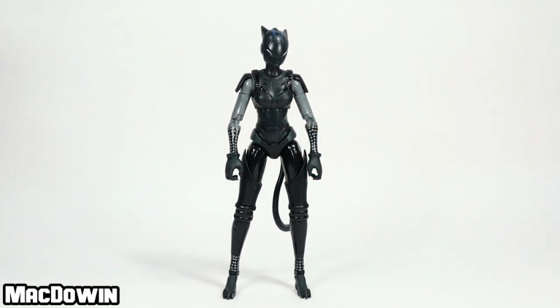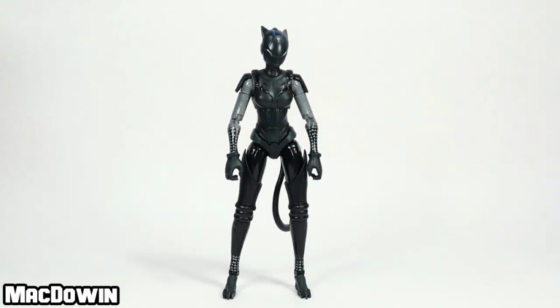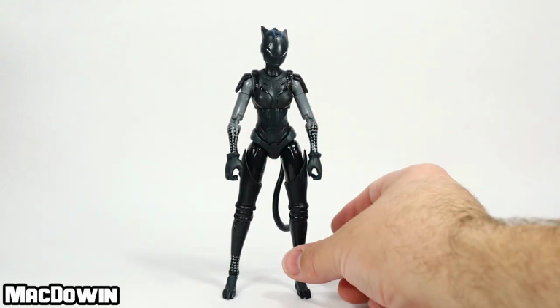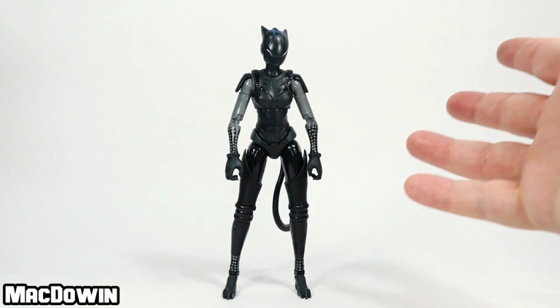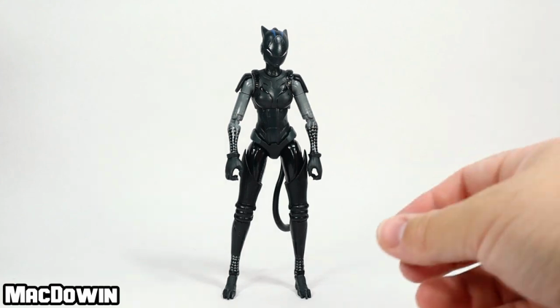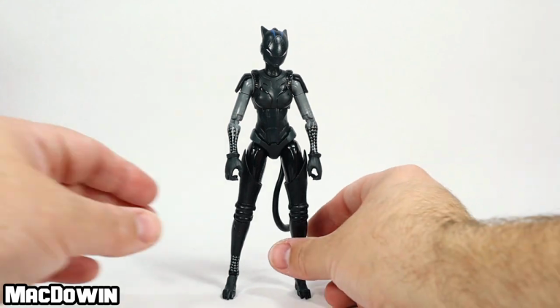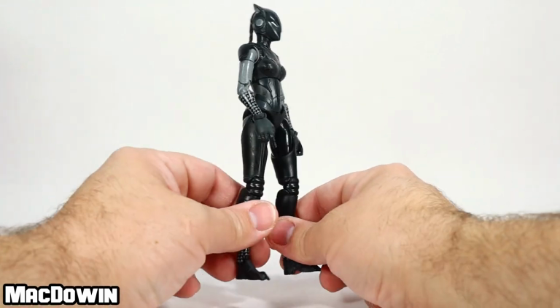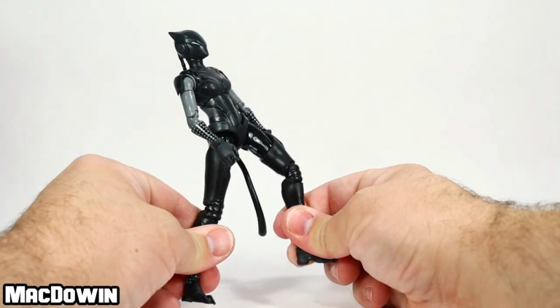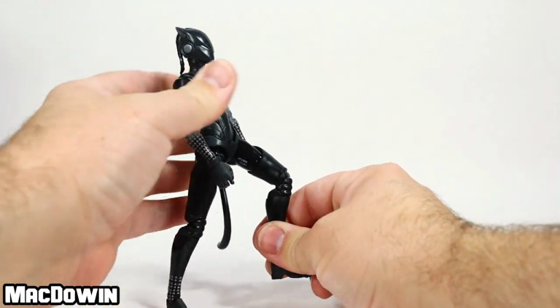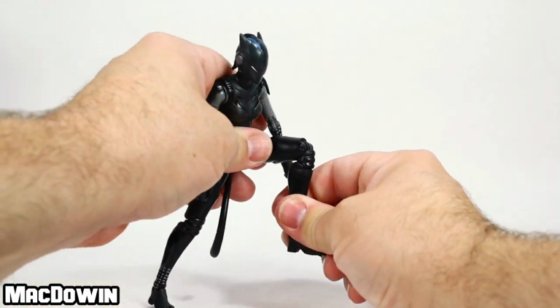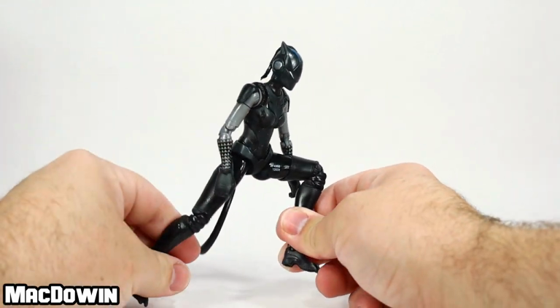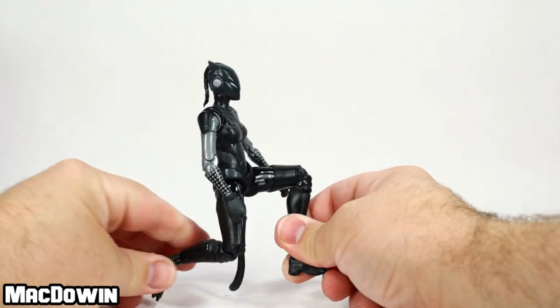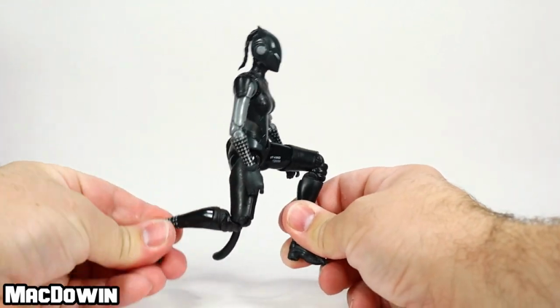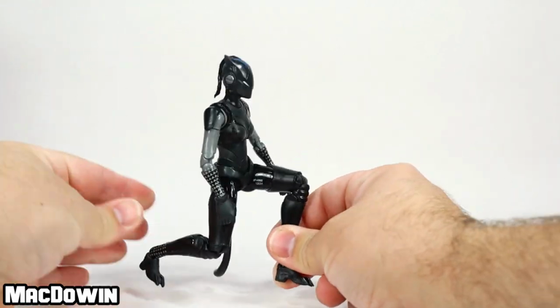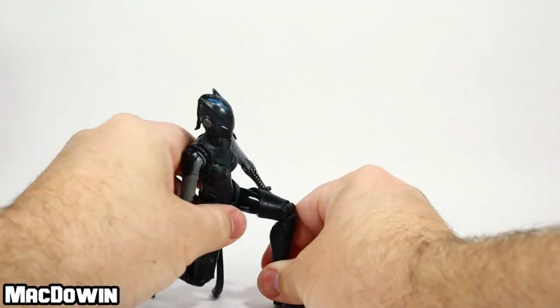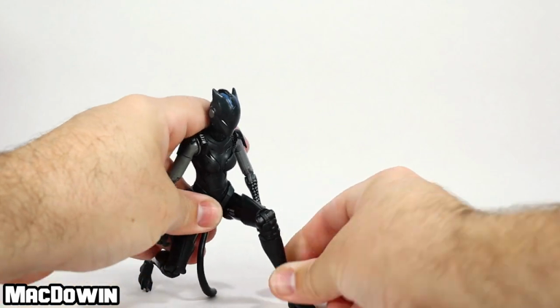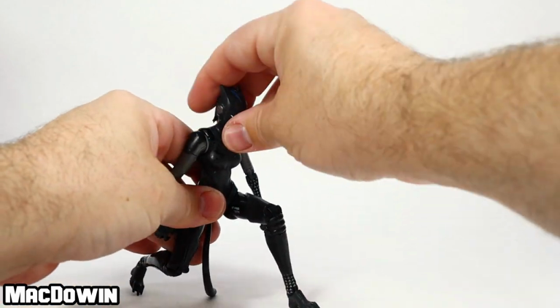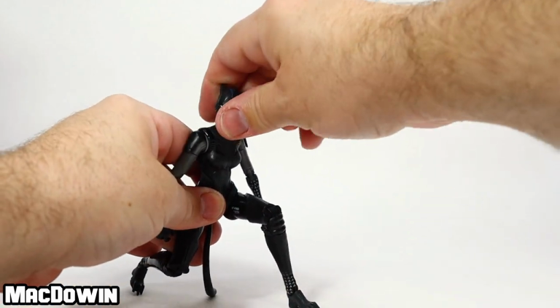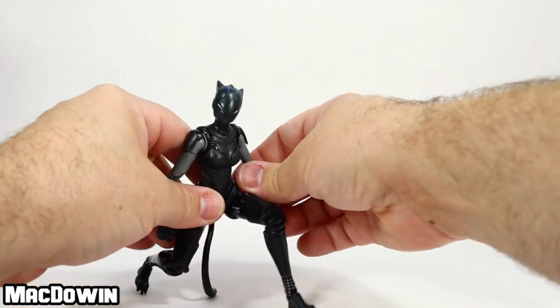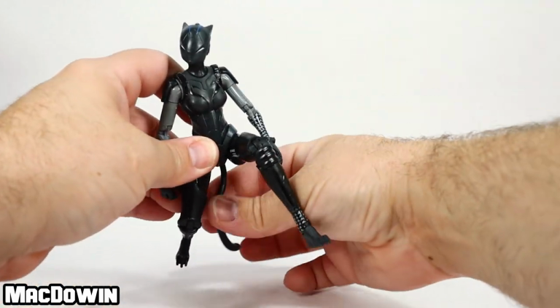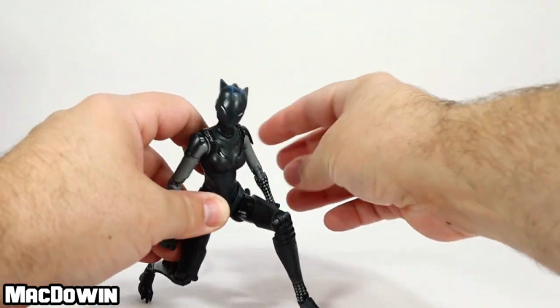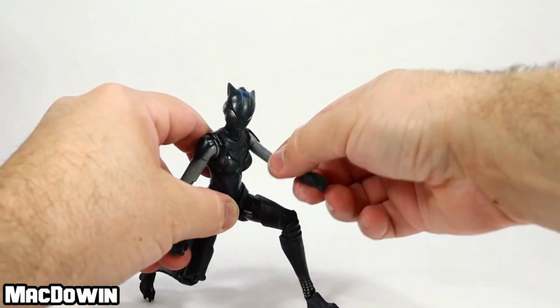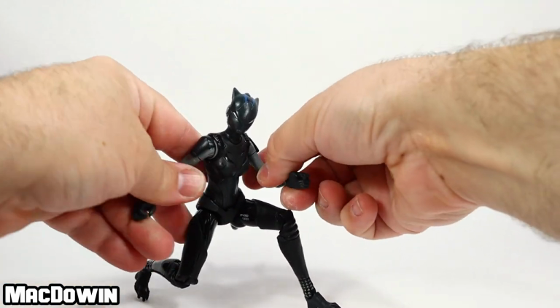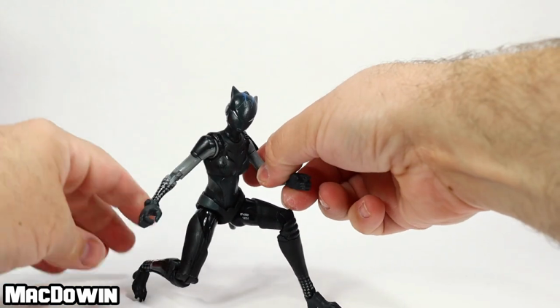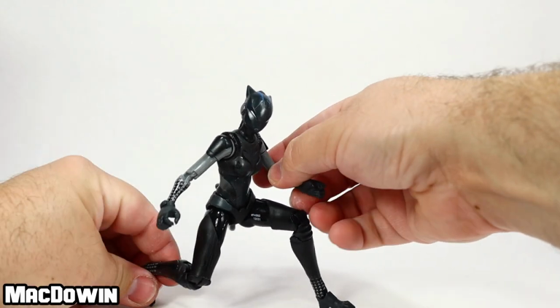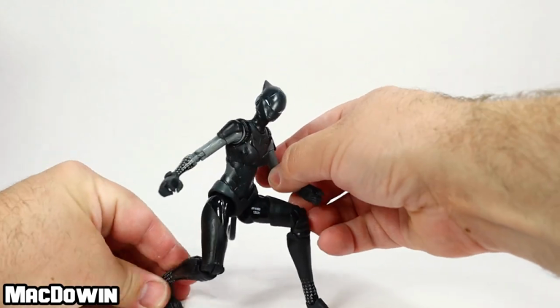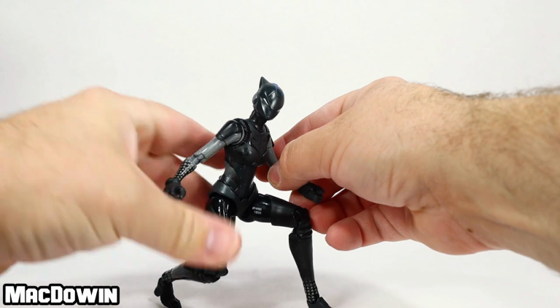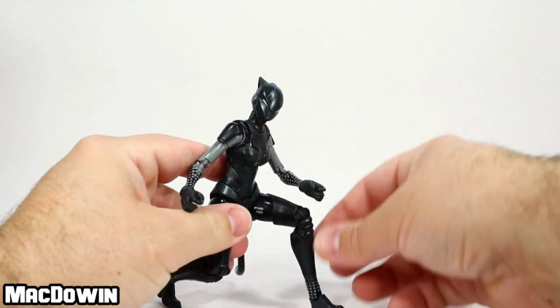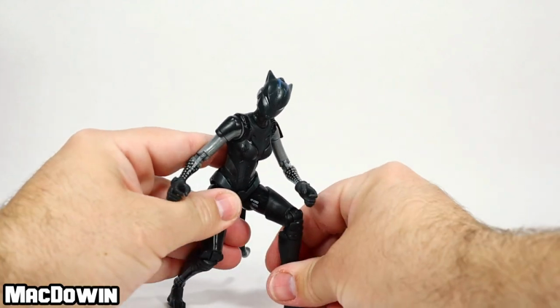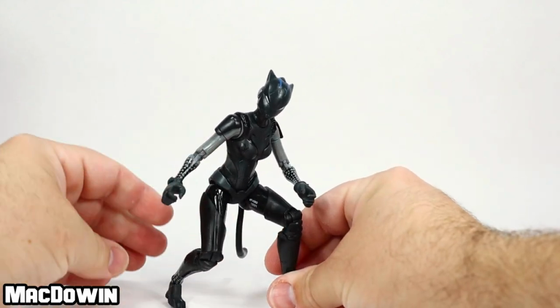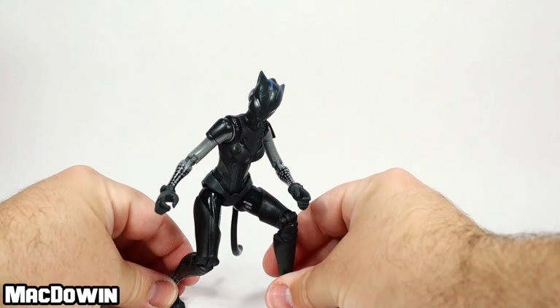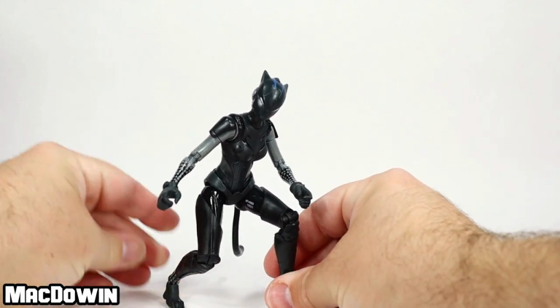She's got some nice bends to her legs so you can get her into cat-like positions if you want. She's got little claws on her feet too.